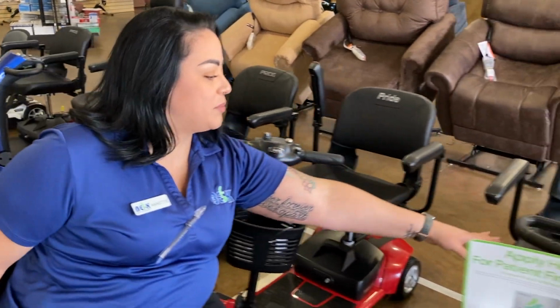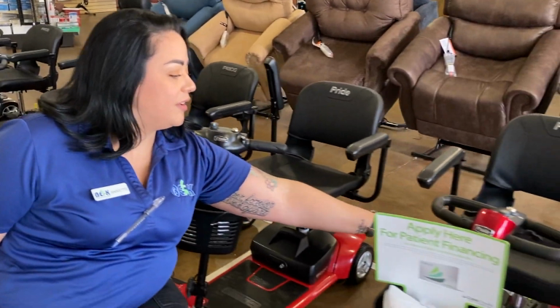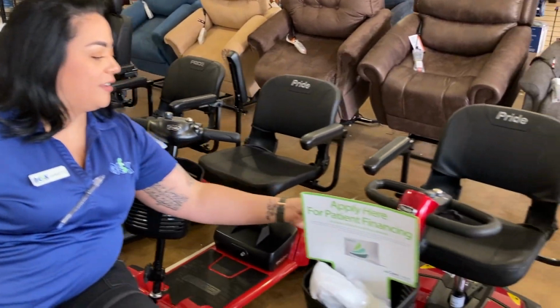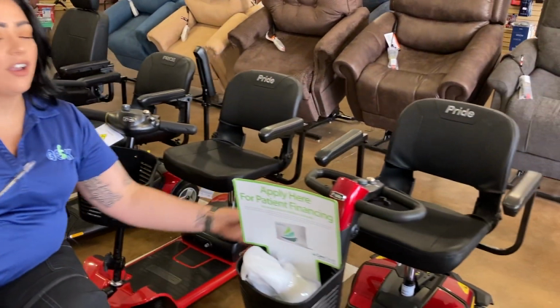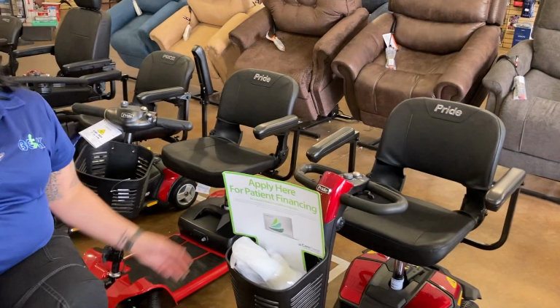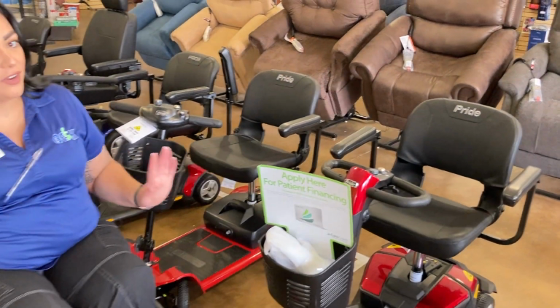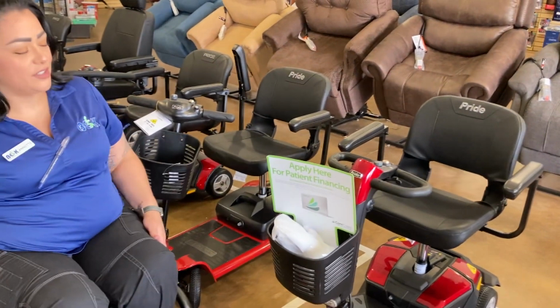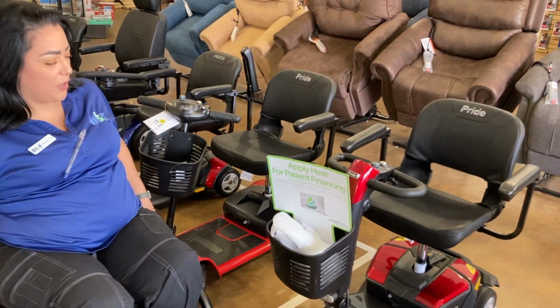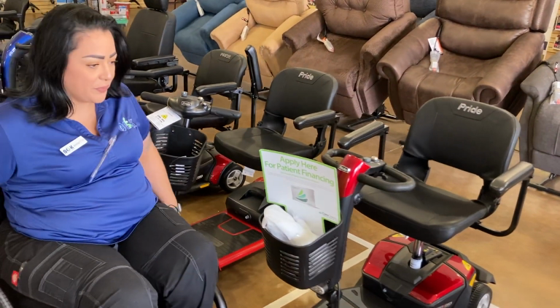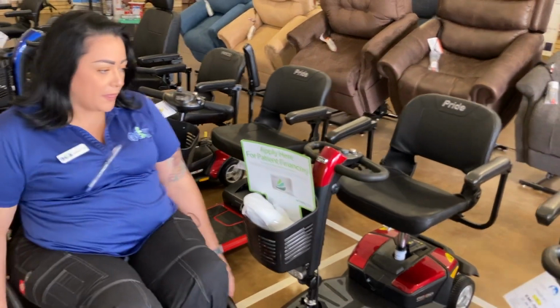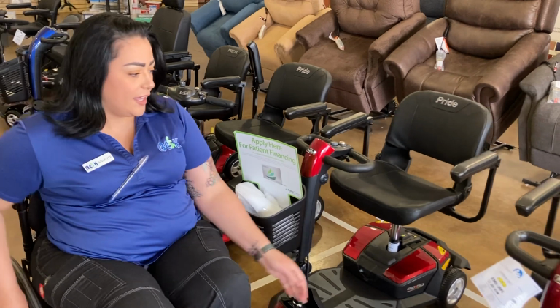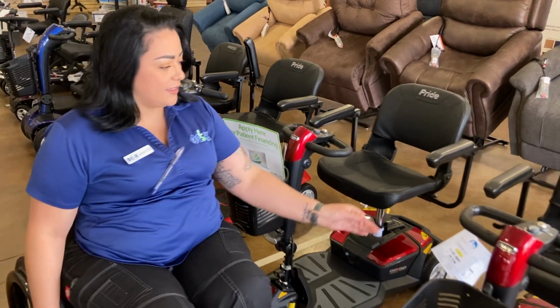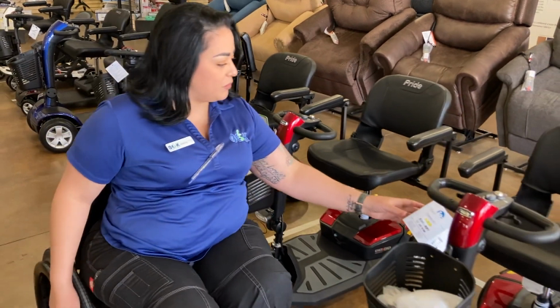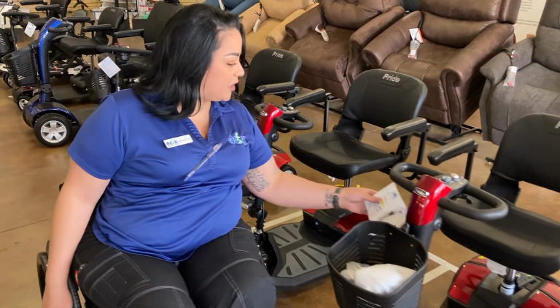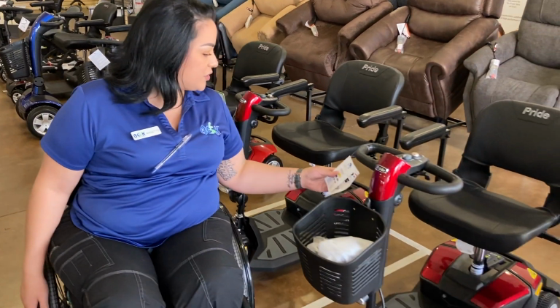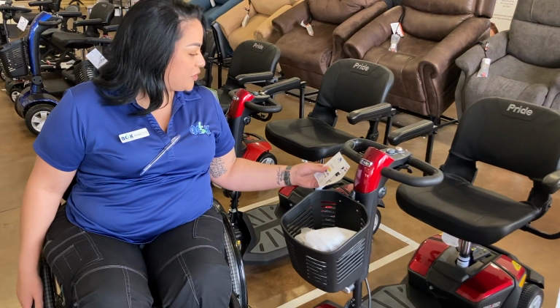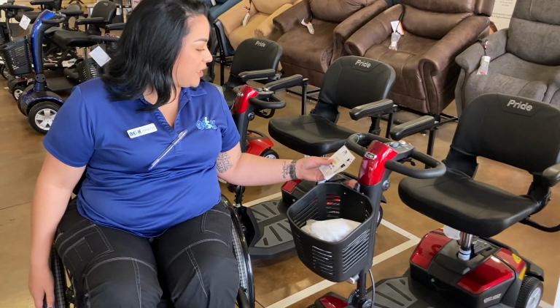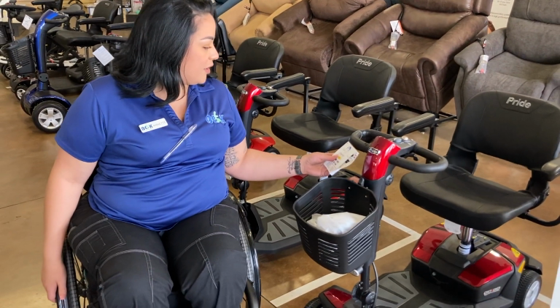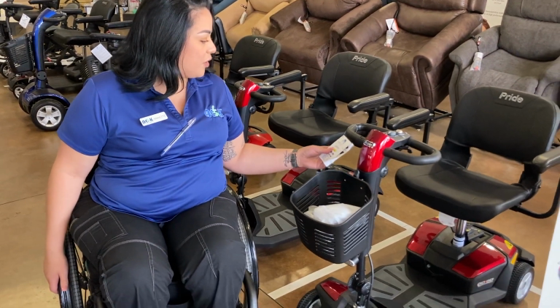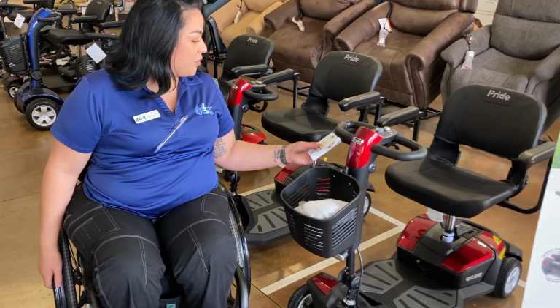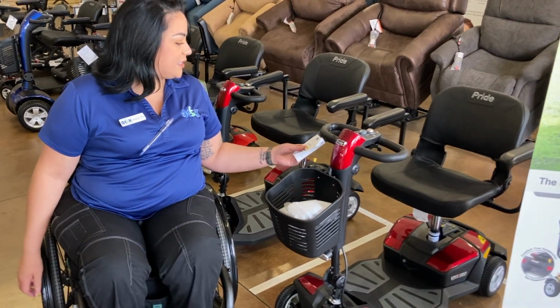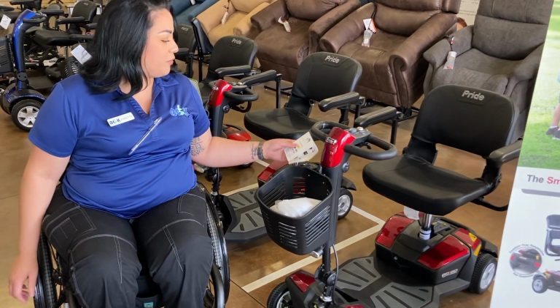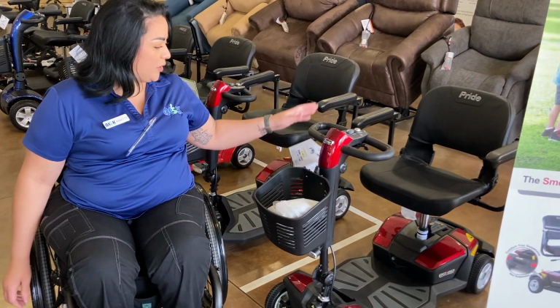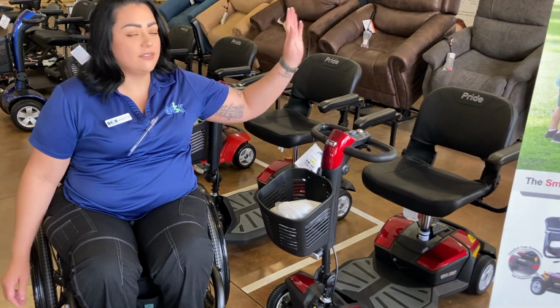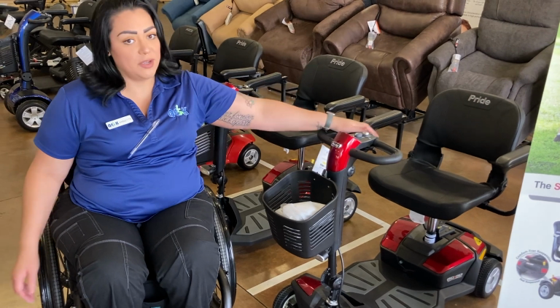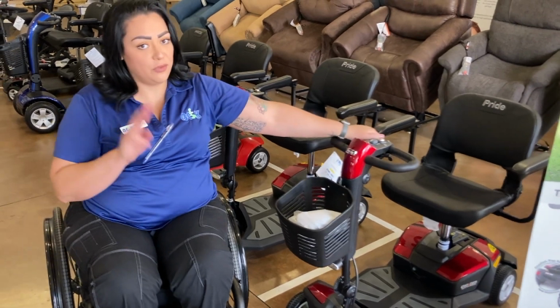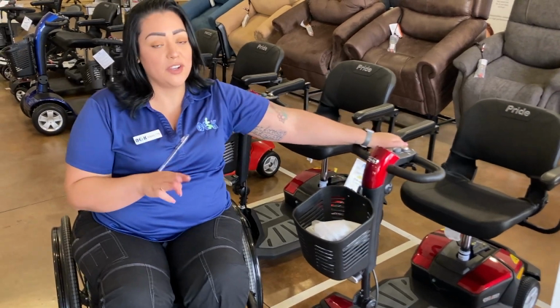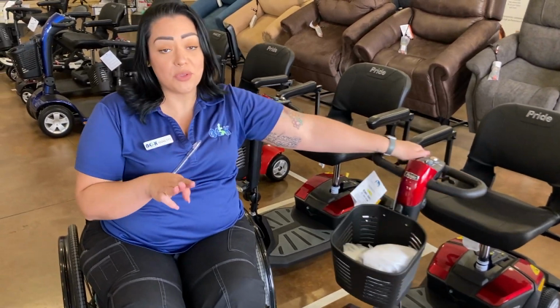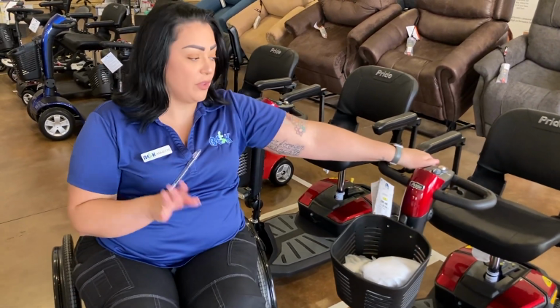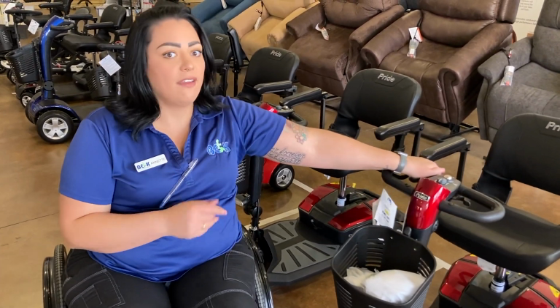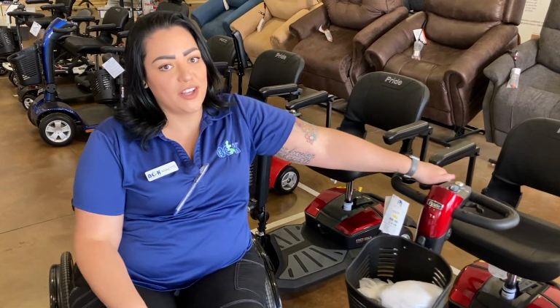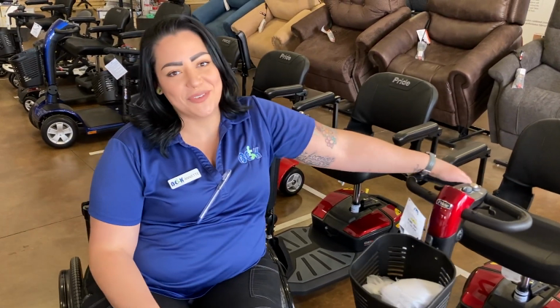They all come in different fun colors as well. And then this one right over here is going to be our GoGo CT four wheels. This one comes in a four and a three wheel, in small and fun colors as well.